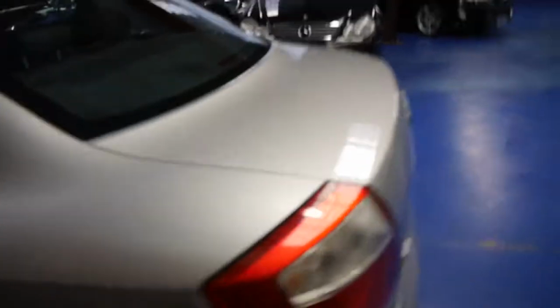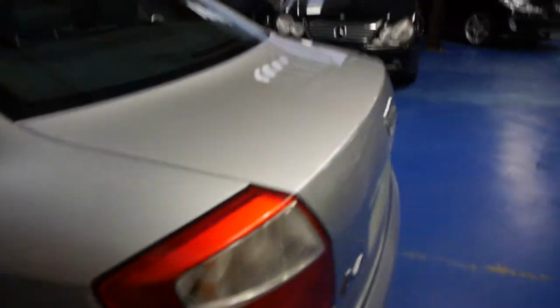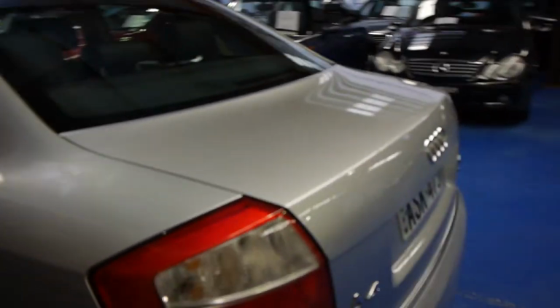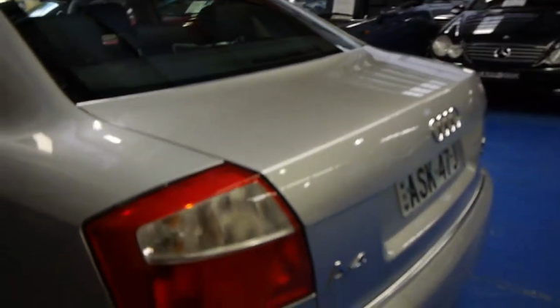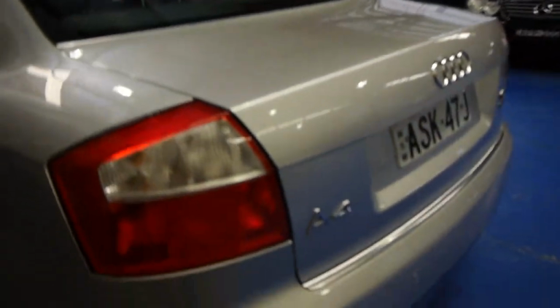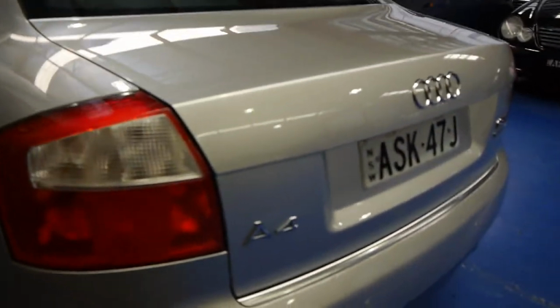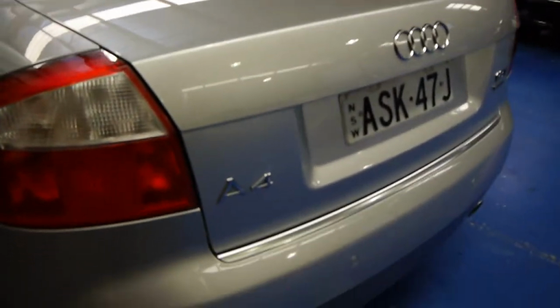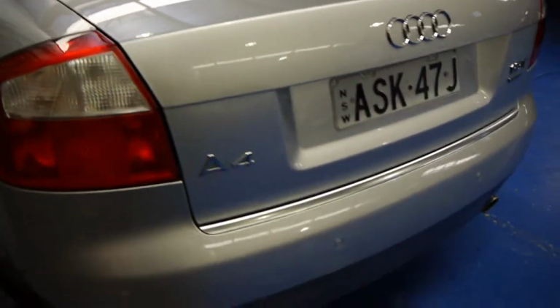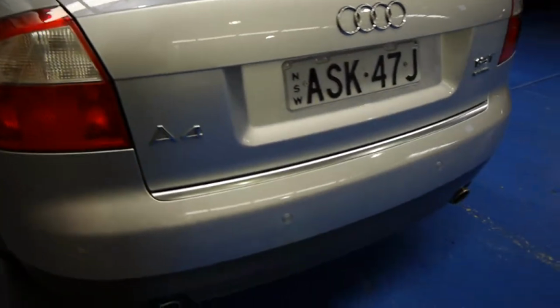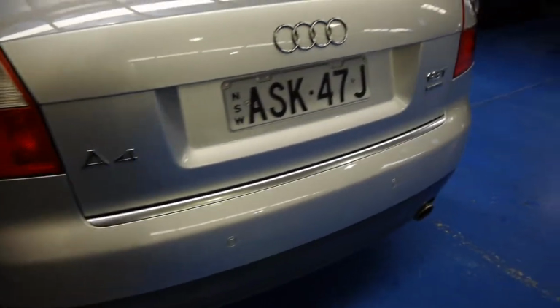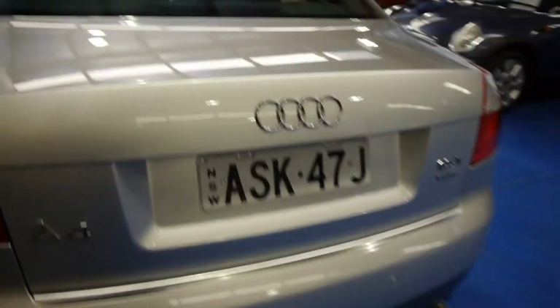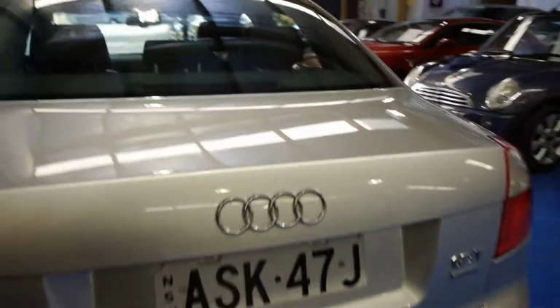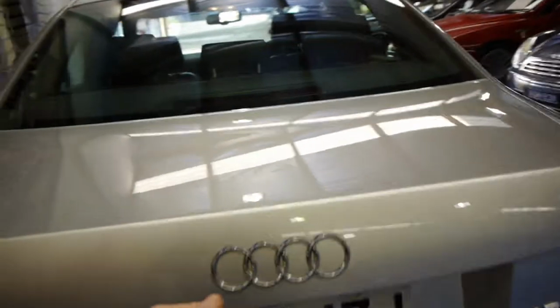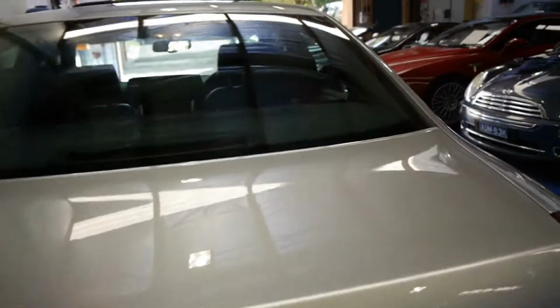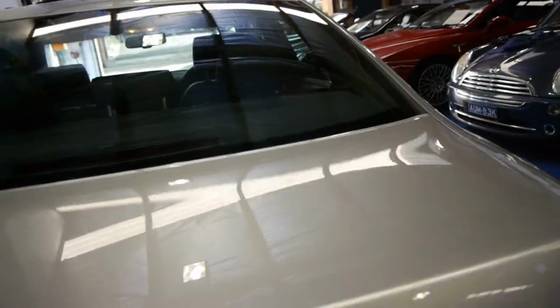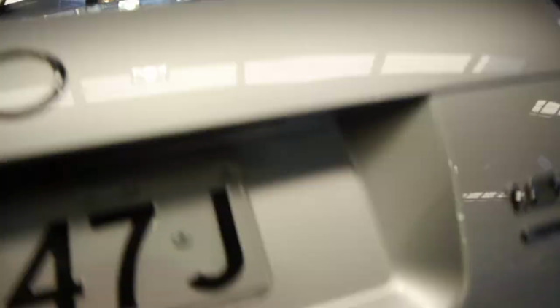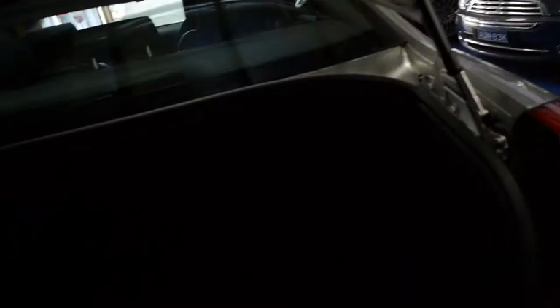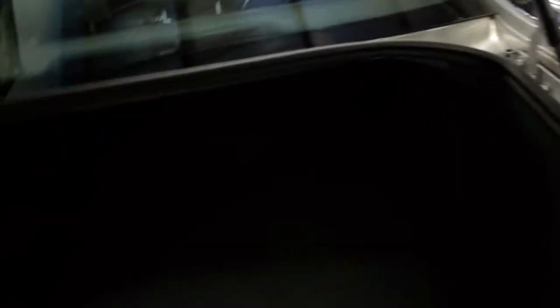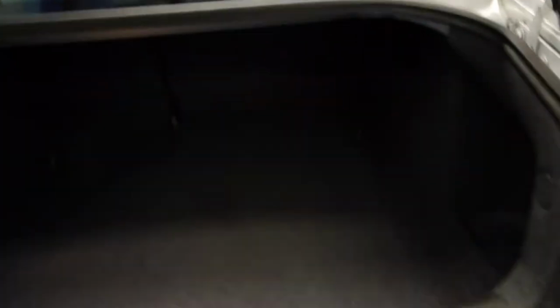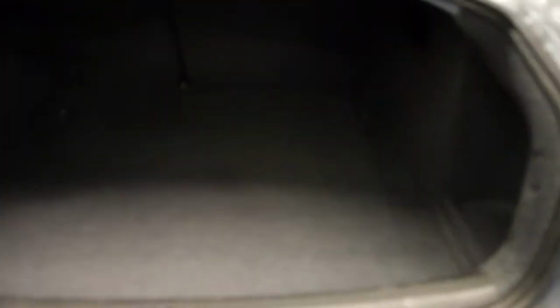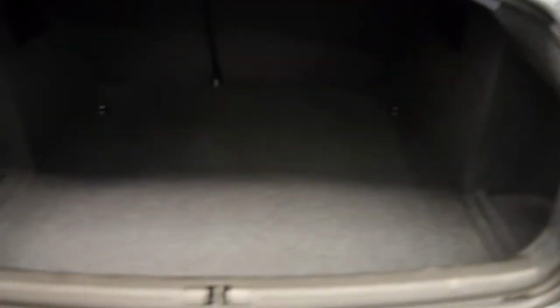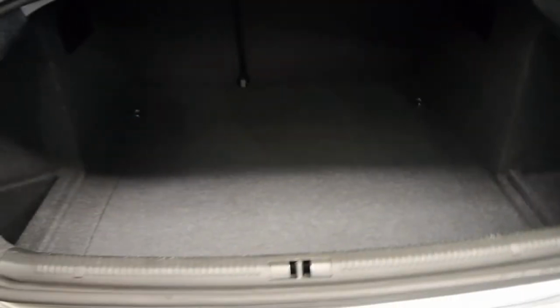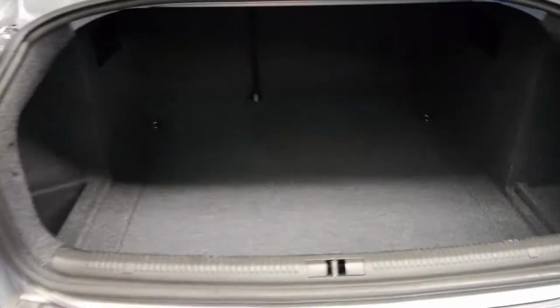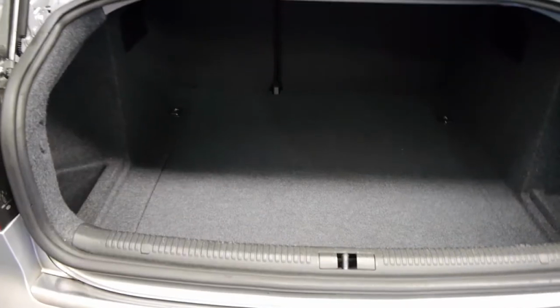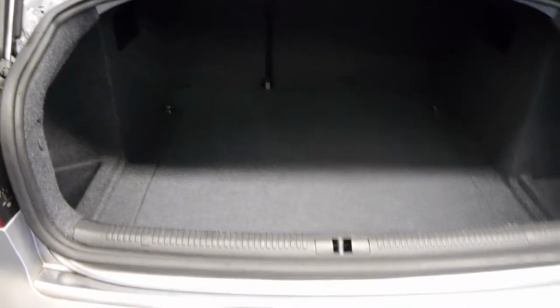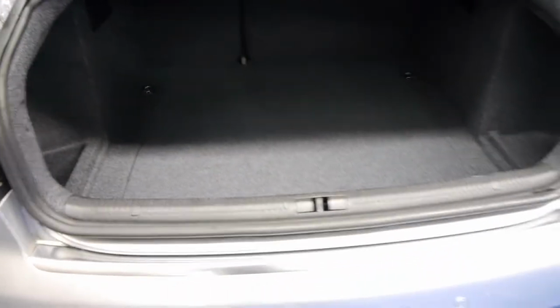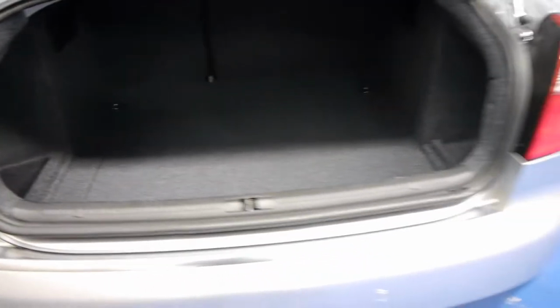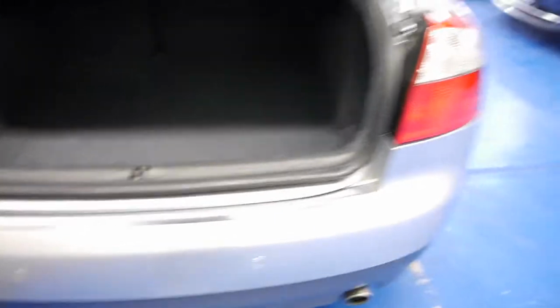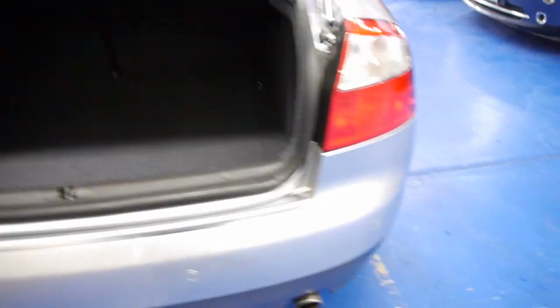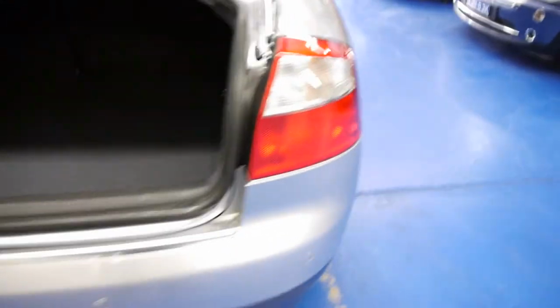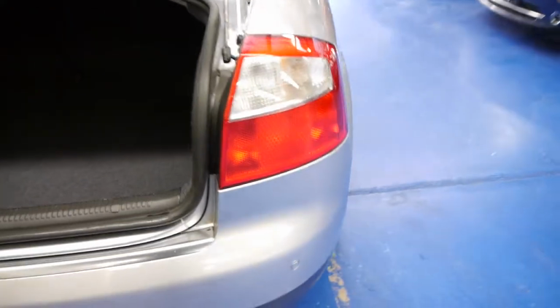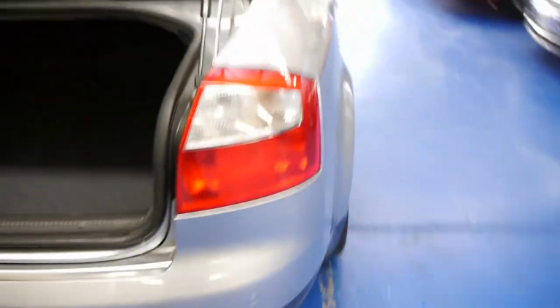Those back seats do fold down. You have rear parking sensors. The boot space is excellent — it's a nice low boot and extremely deep for one of these smaller Euro sedans.